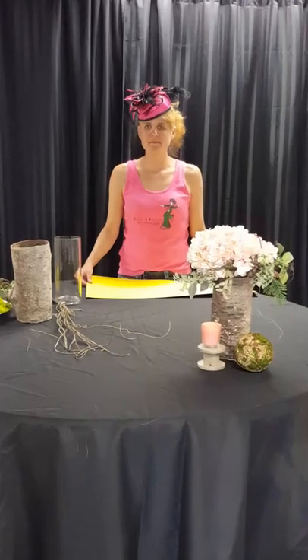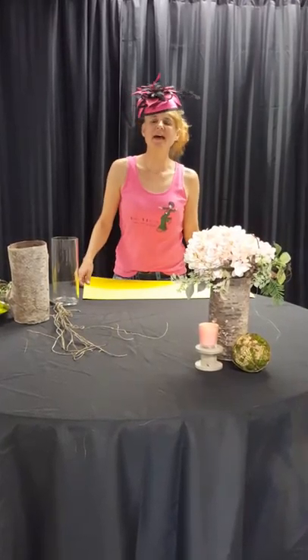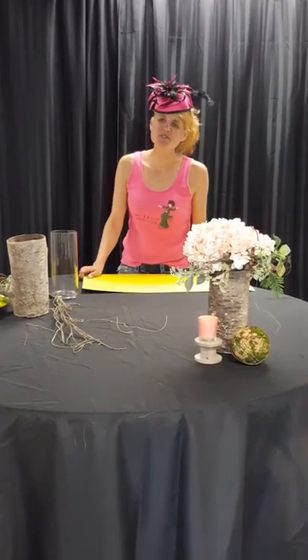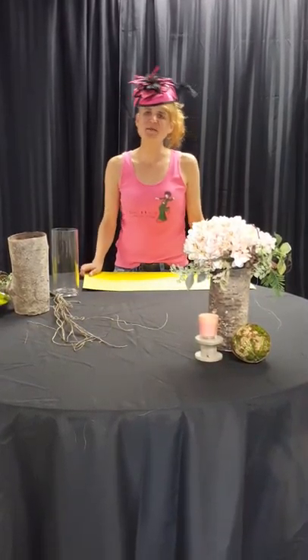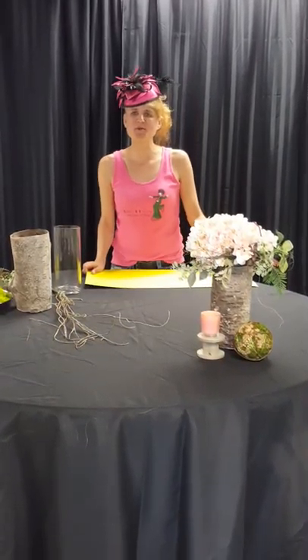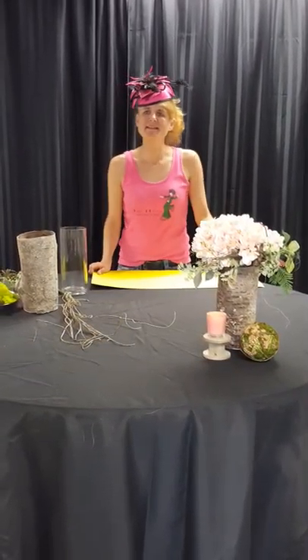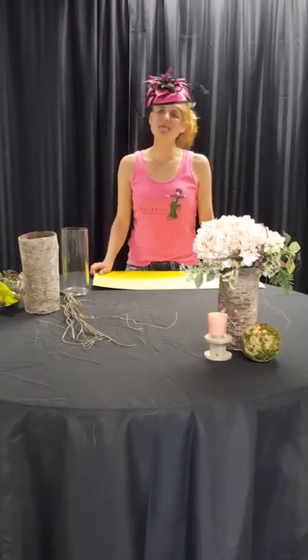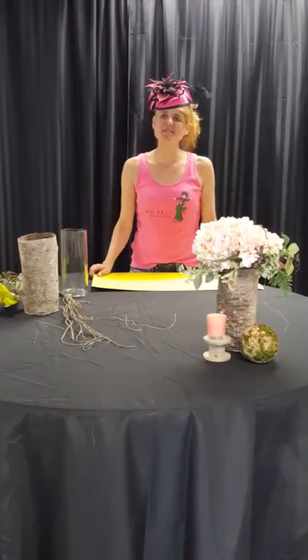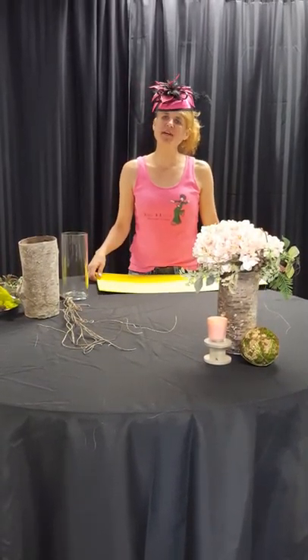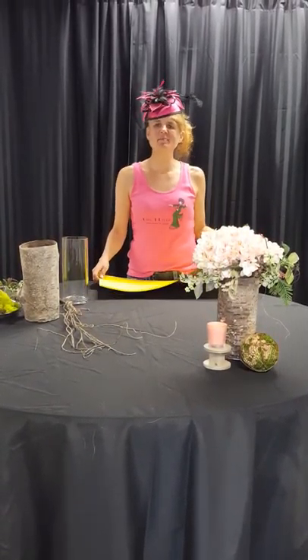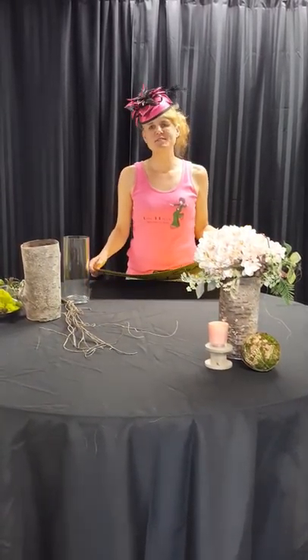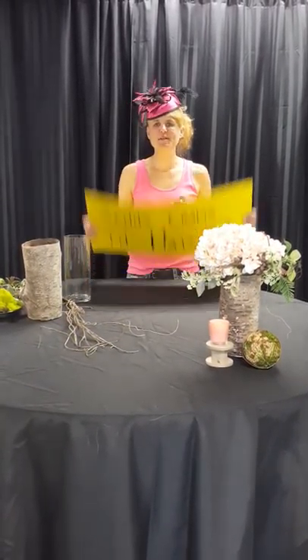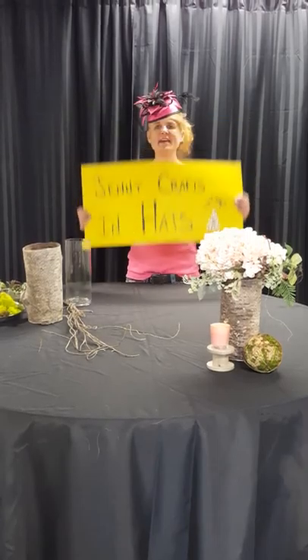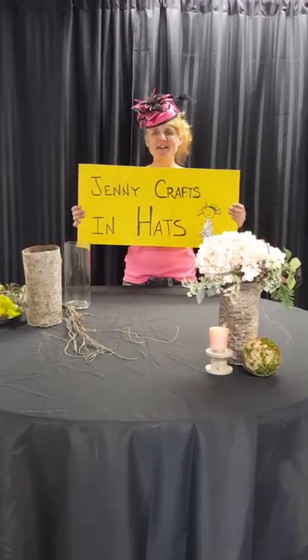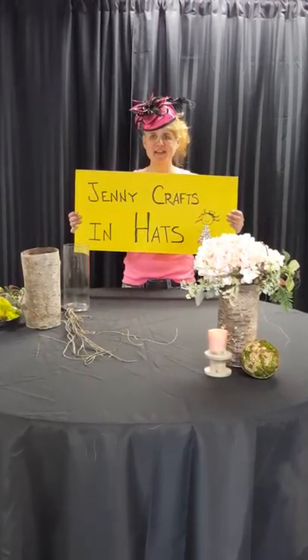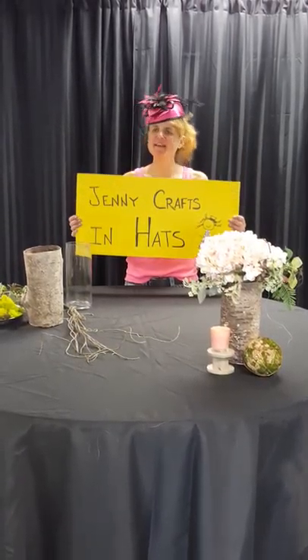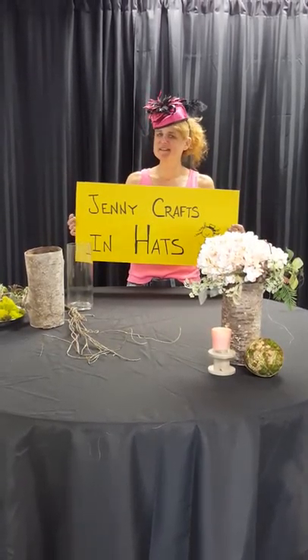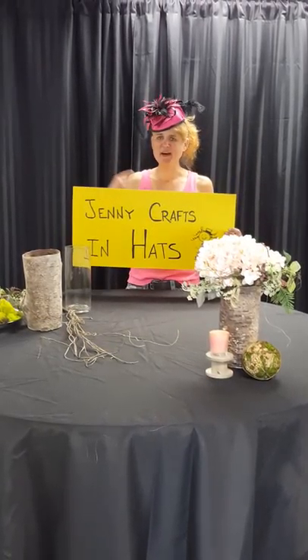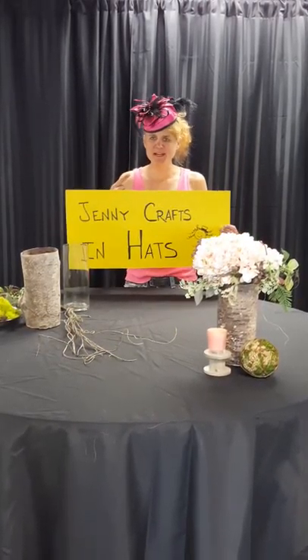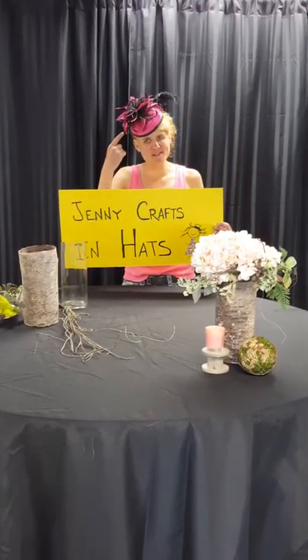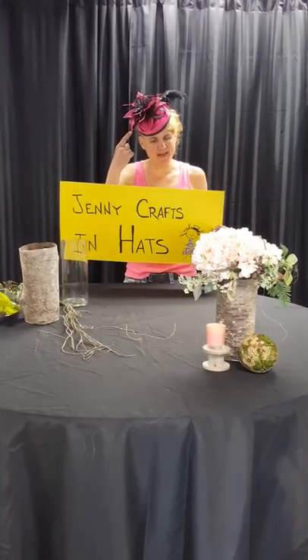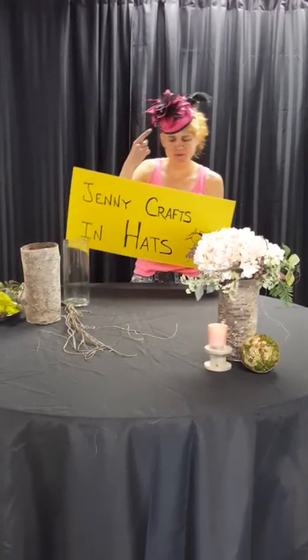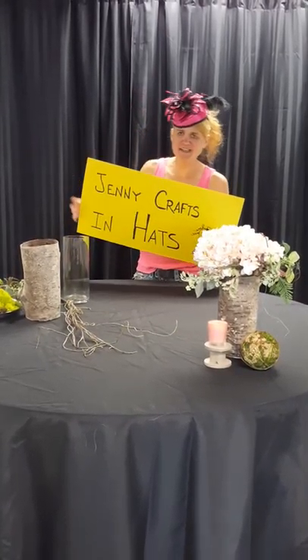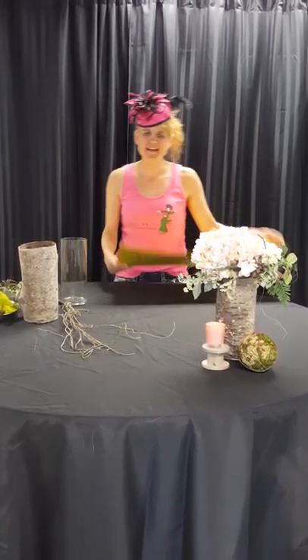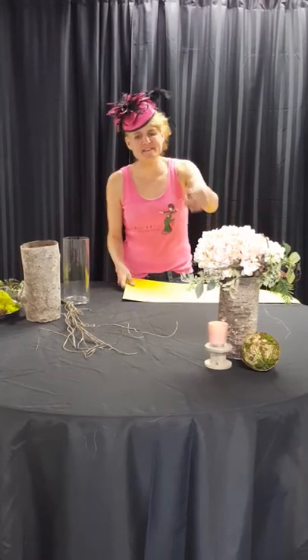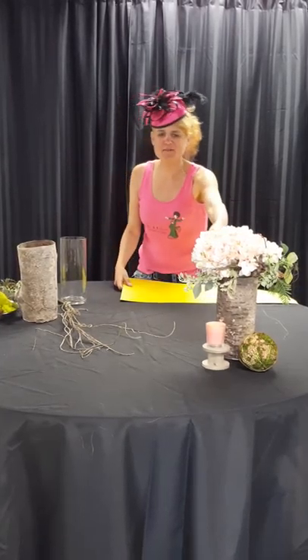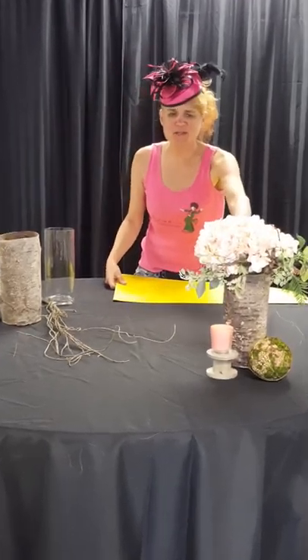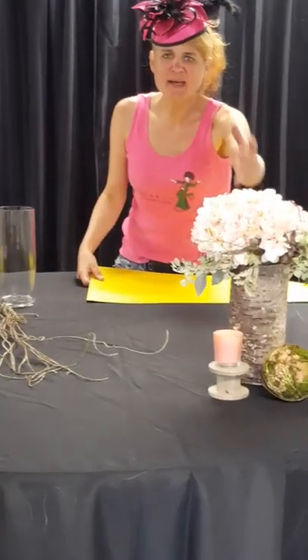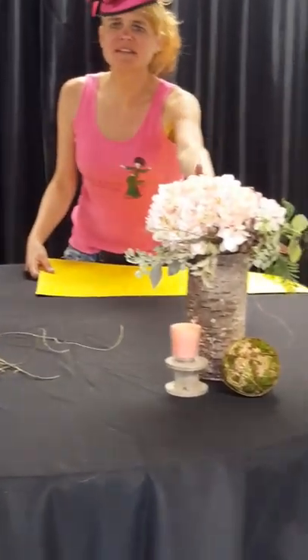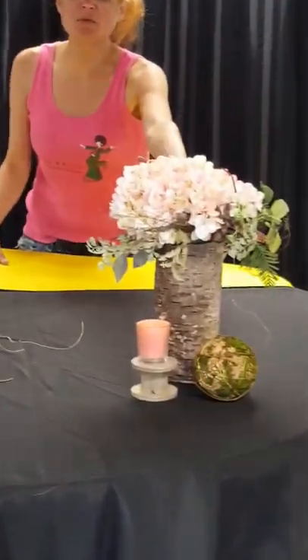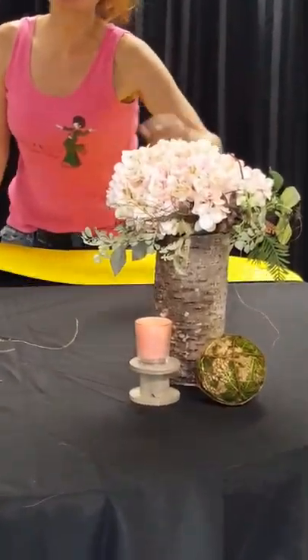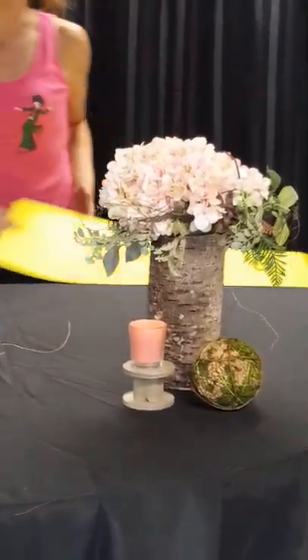Hi, I'm Jenny with Table4Decor. Today we're going to be introducing a periodic segment we're going to start doing called Jenny Crafts and Hats. I'm Jenny, this is my hat, a pillbox variety today, and this is the craft that we're going to do — a basic simple birch centerpiece.